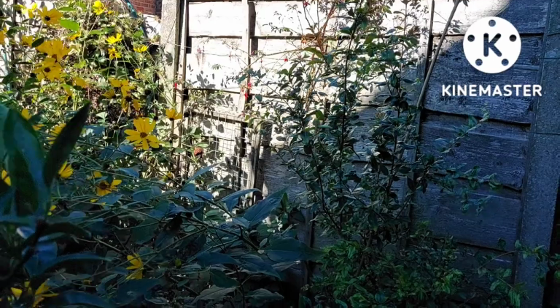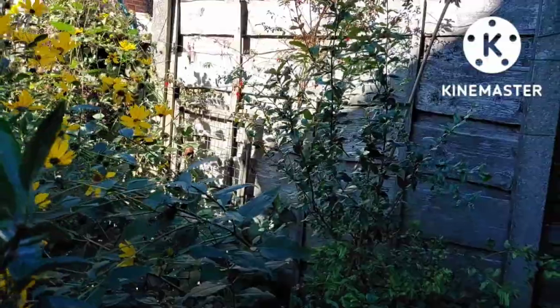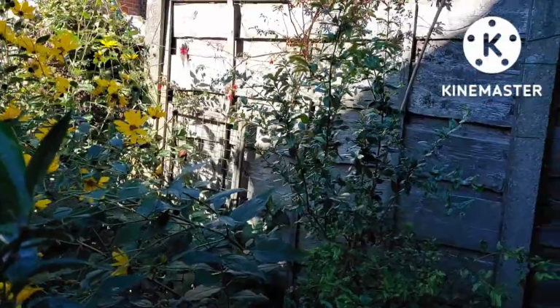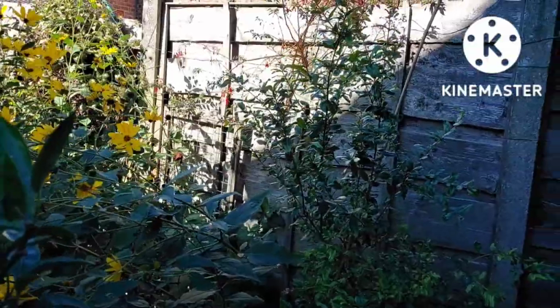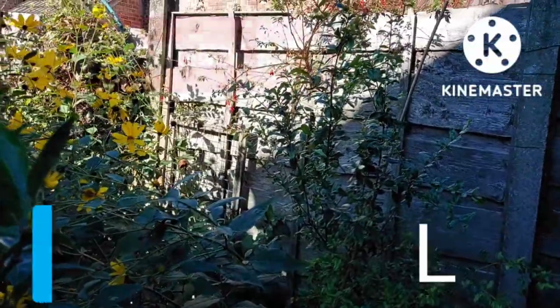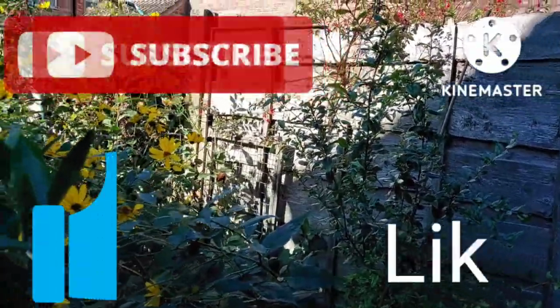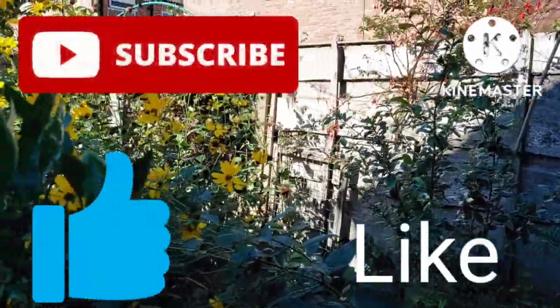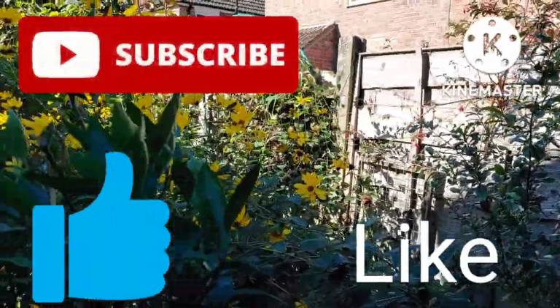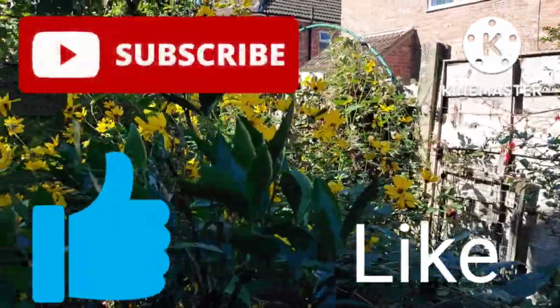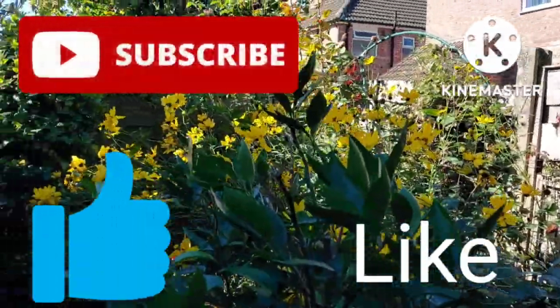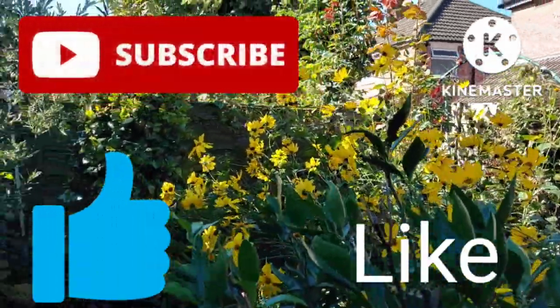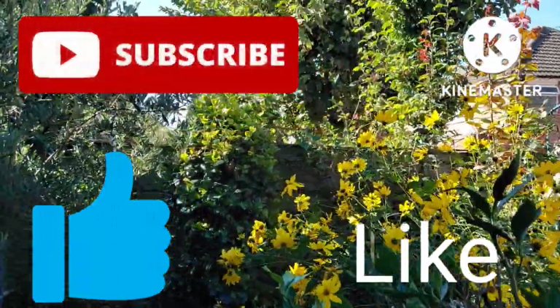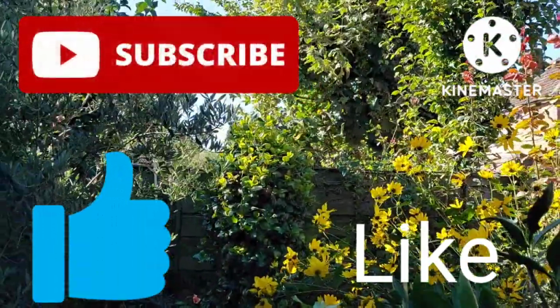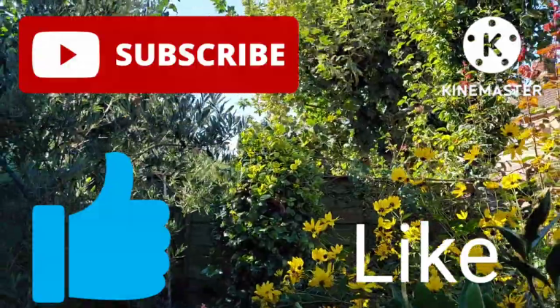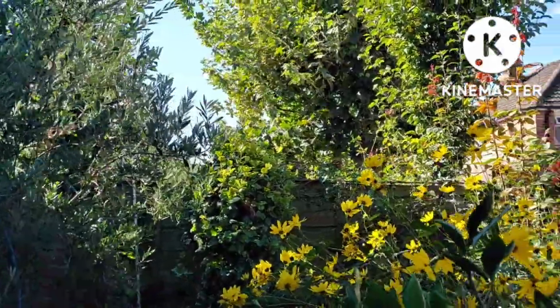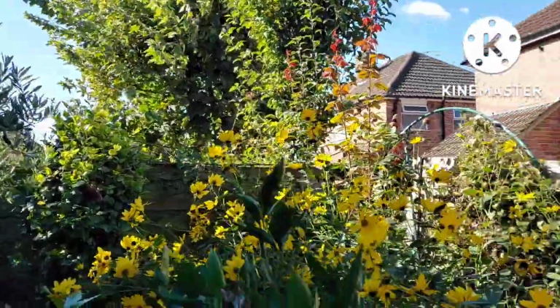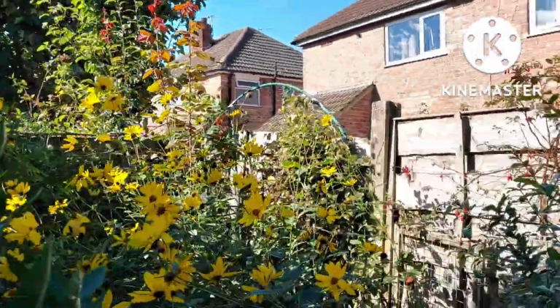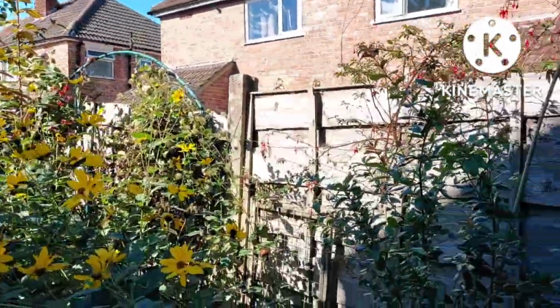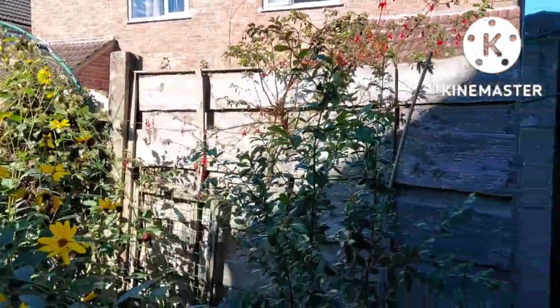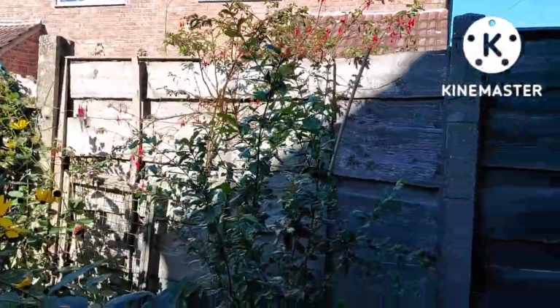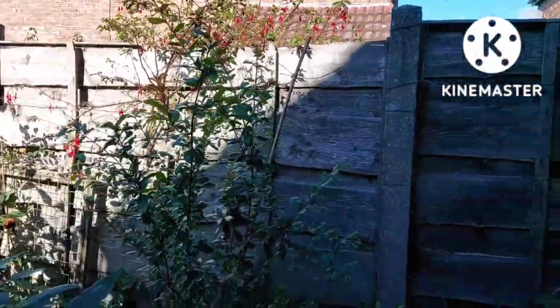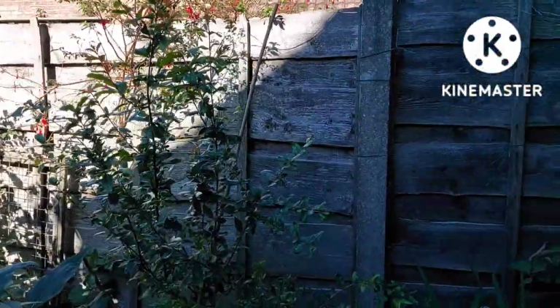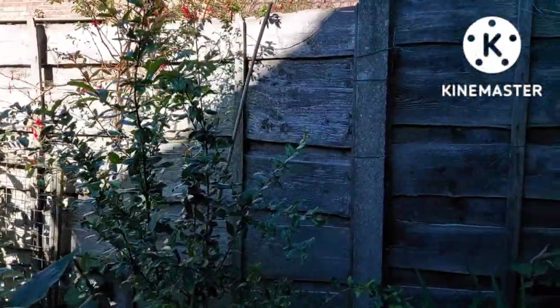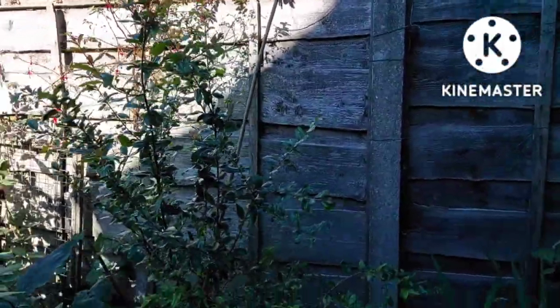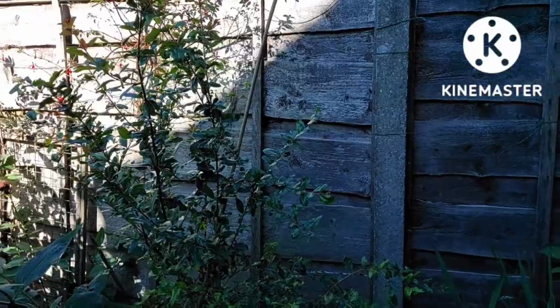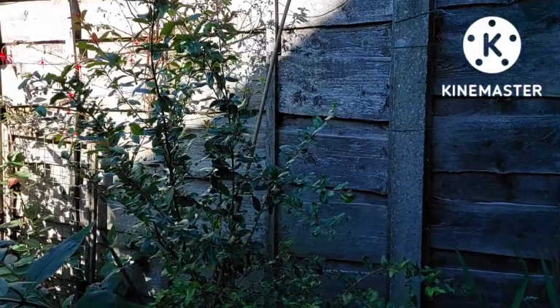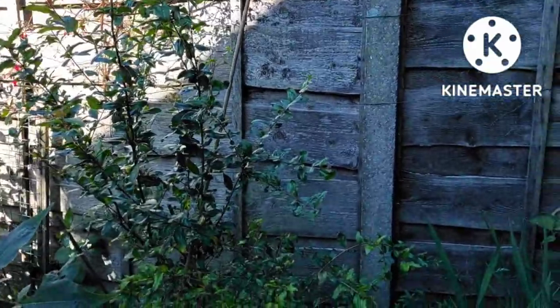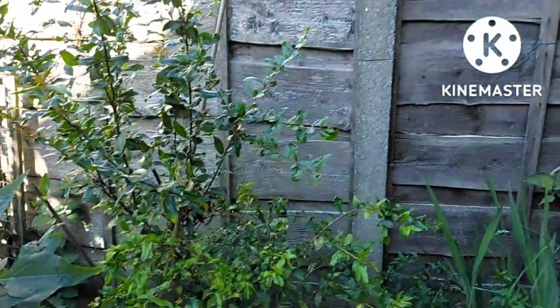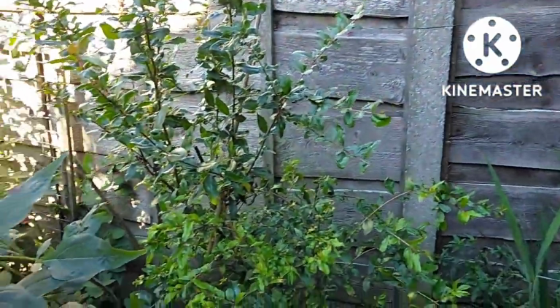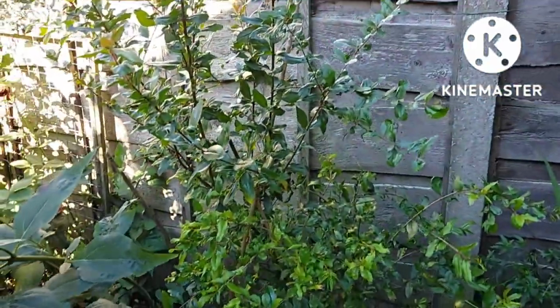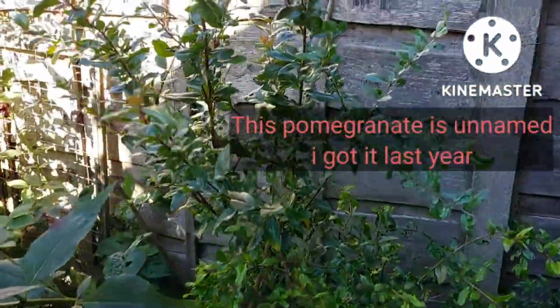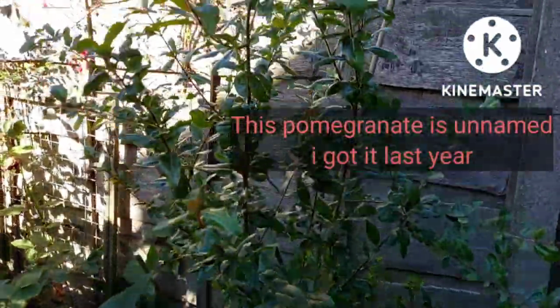Hello there, welcome back to my channel. This is Louise from Louise's Lifestyle. Thank you for joining me. Today's video is about the pomegranate trees that I planted in ground last year.